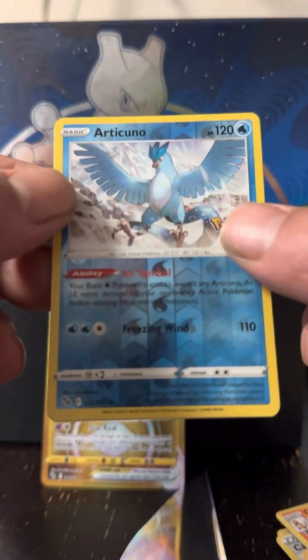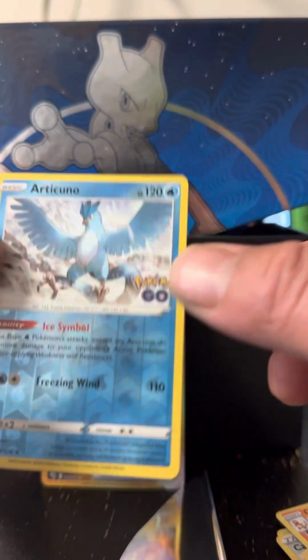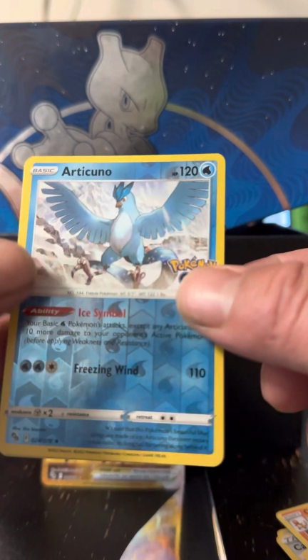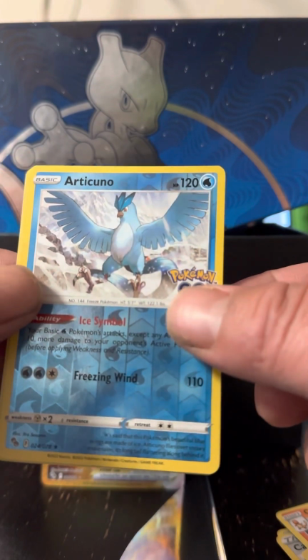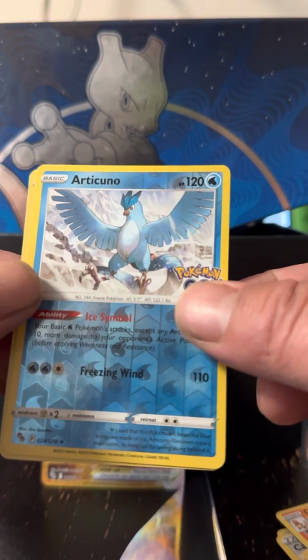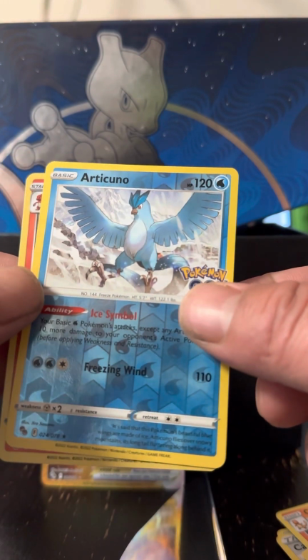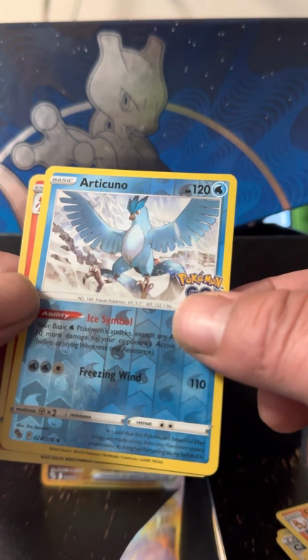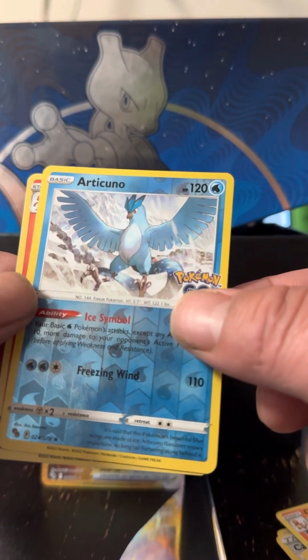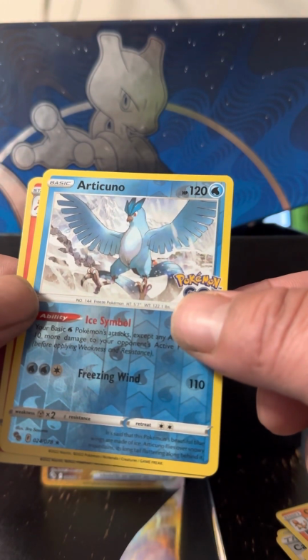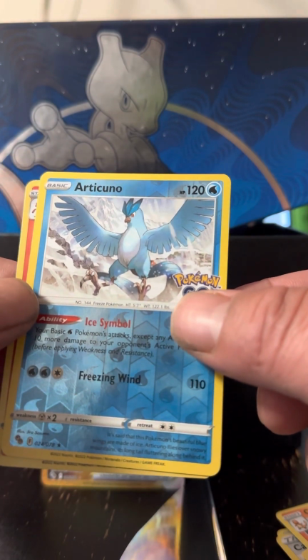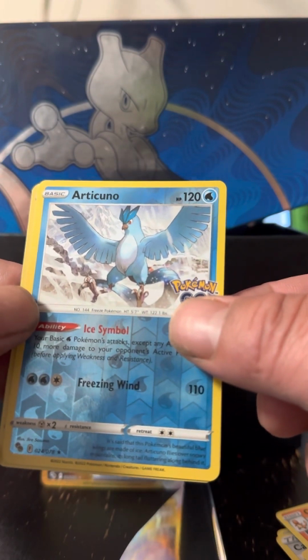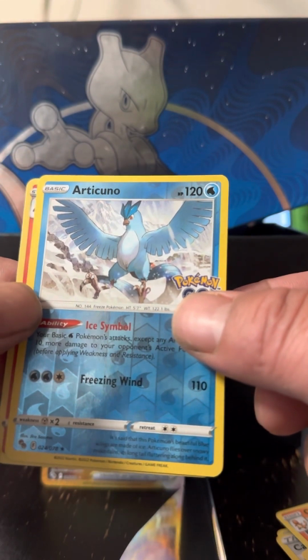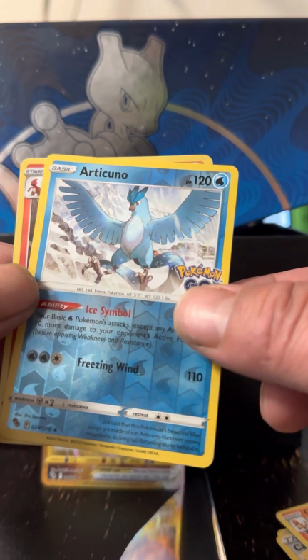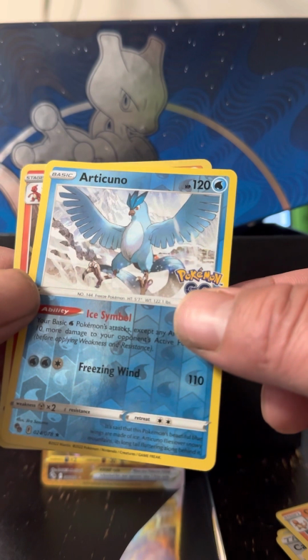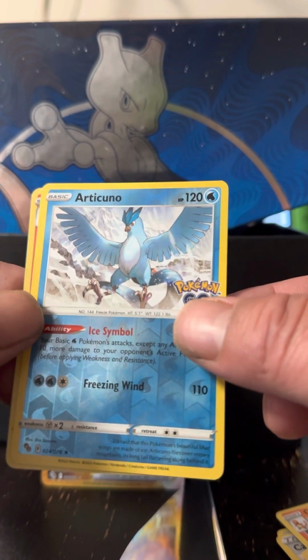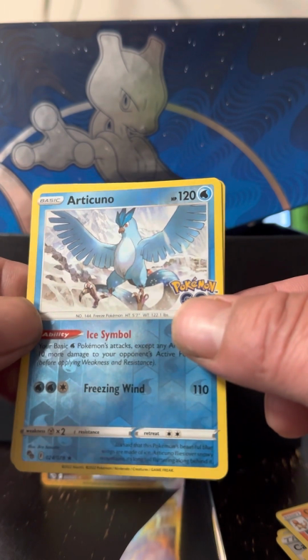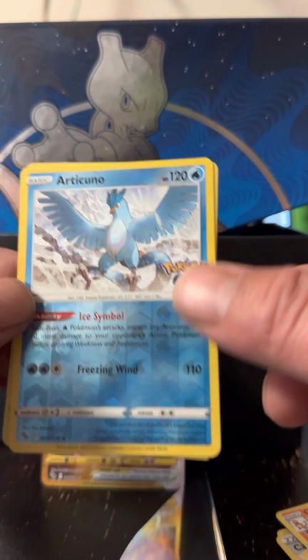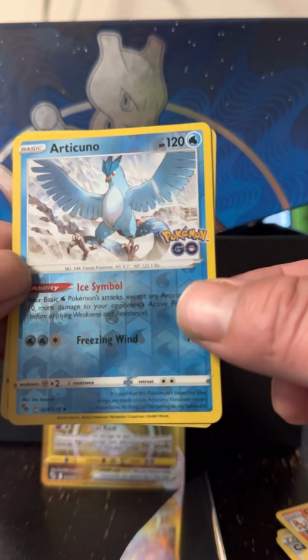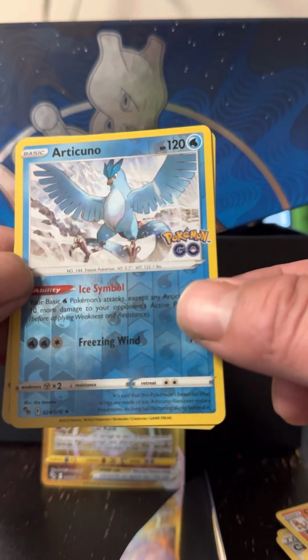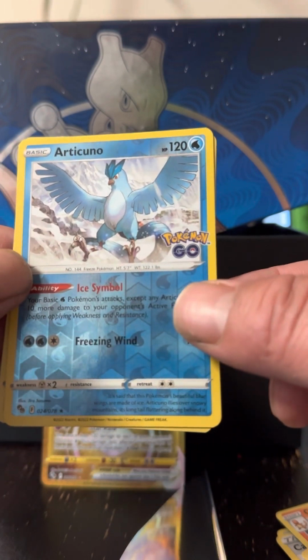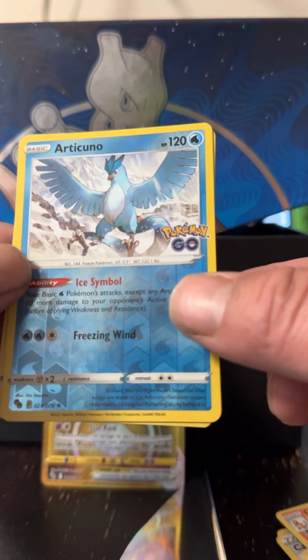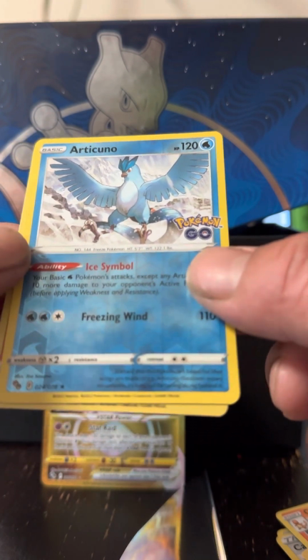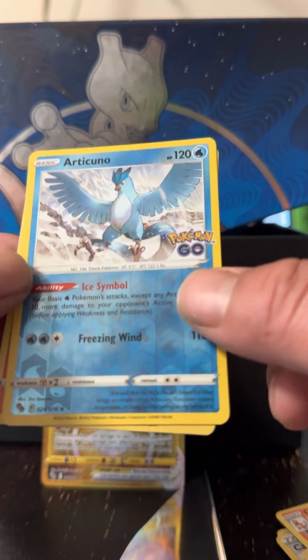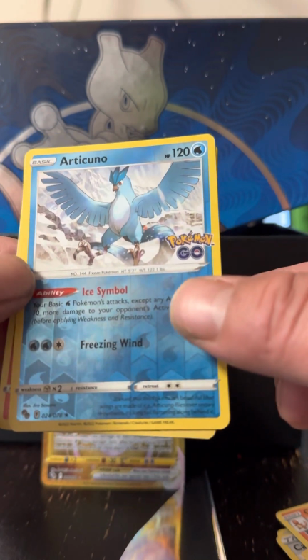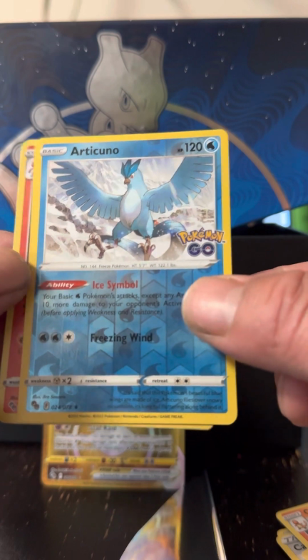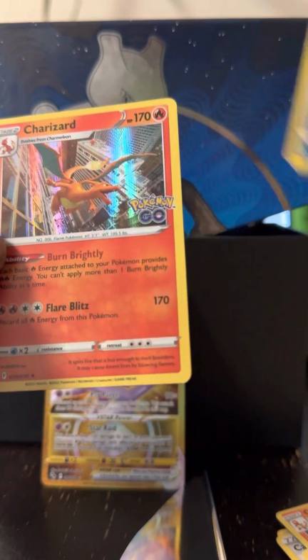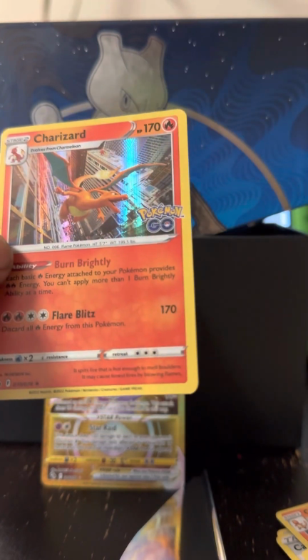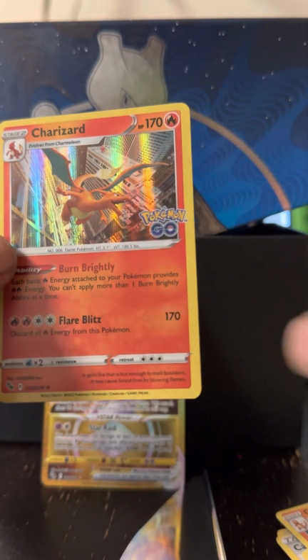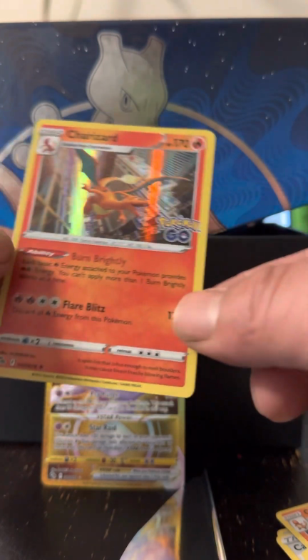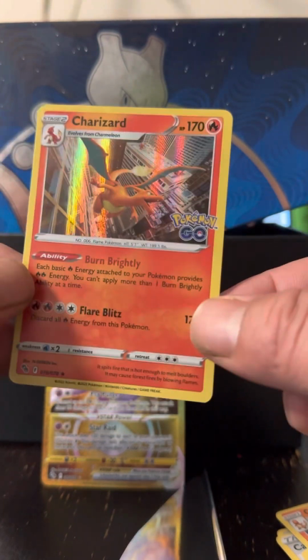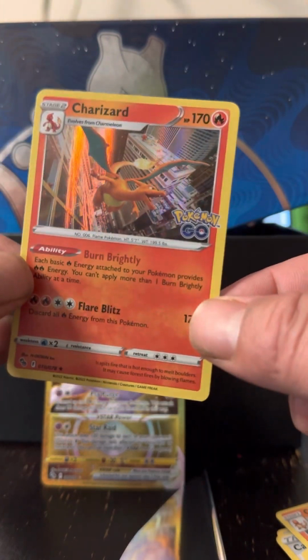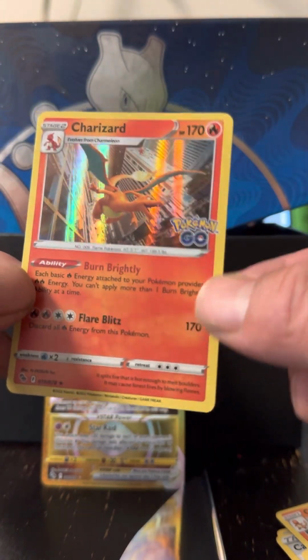I've still been searching for the Ditto — I haven't found a hidden Ditto yet. I've opened up probably 20 to 30 packs and just got a little peek. So I'm pretty excited. We got the Articuno rare reverse, and then we got a Charizard — you can't beat that.